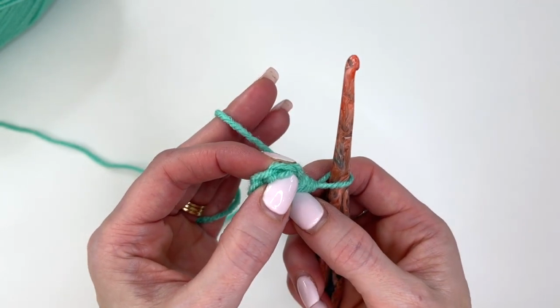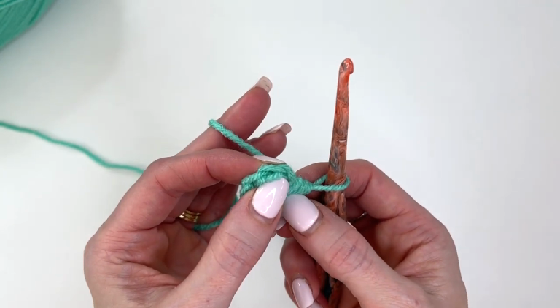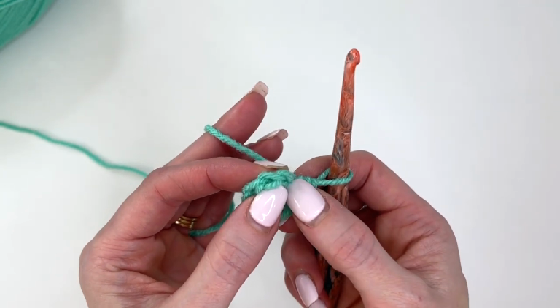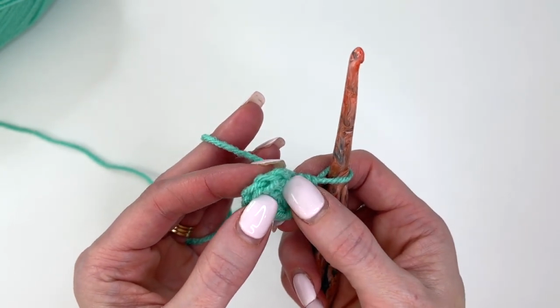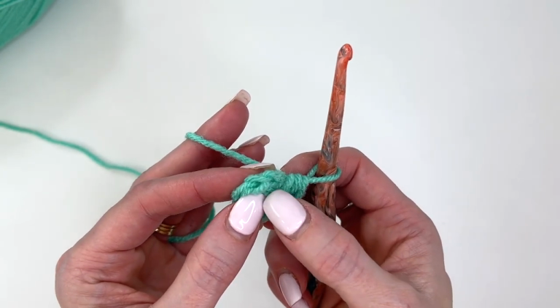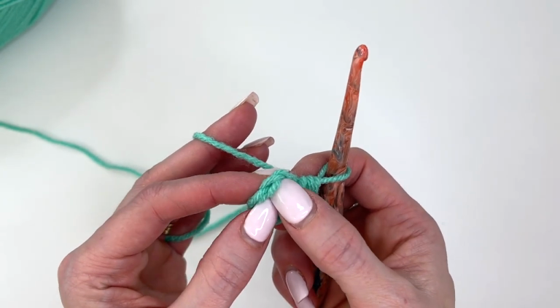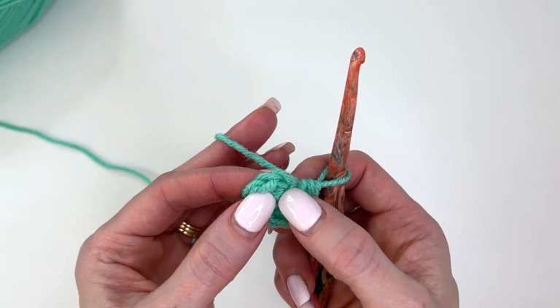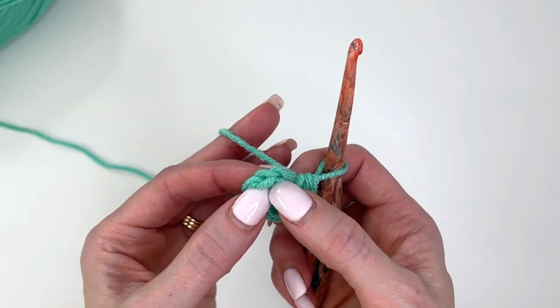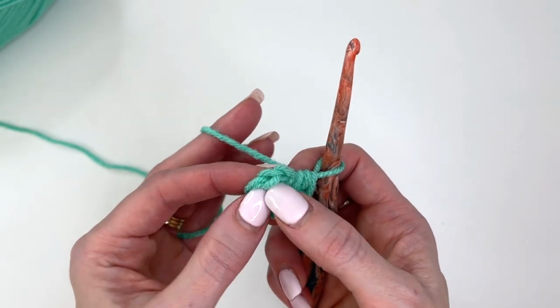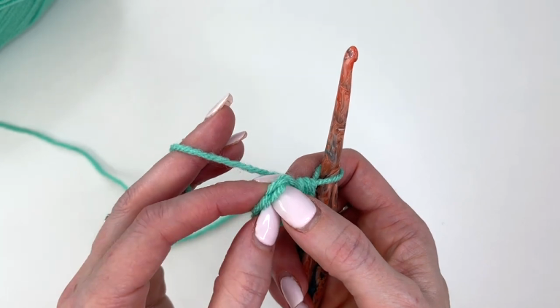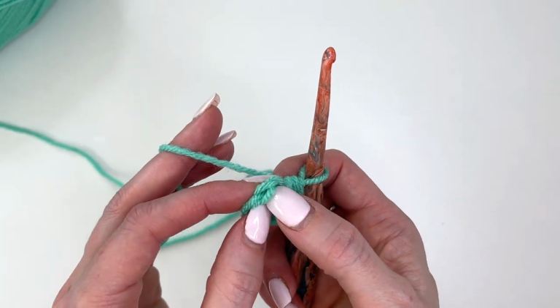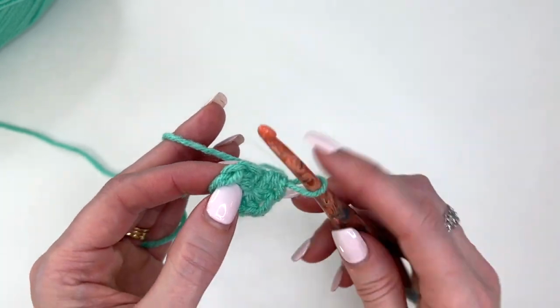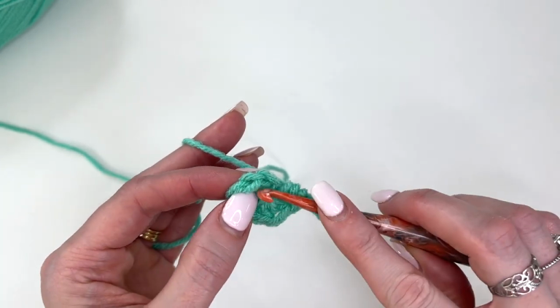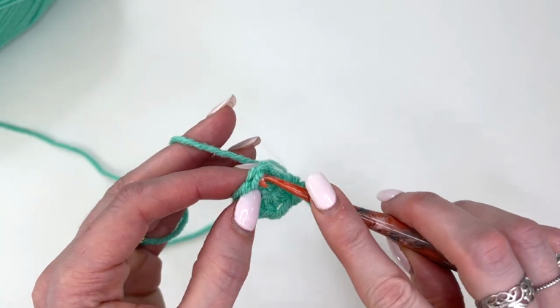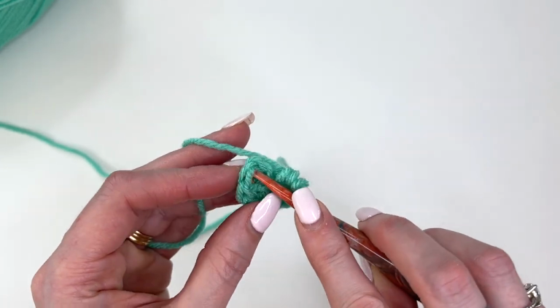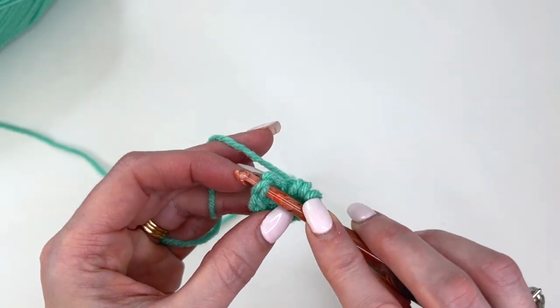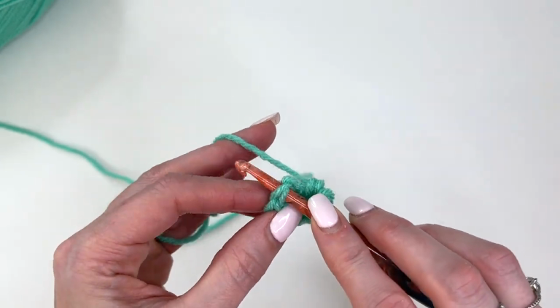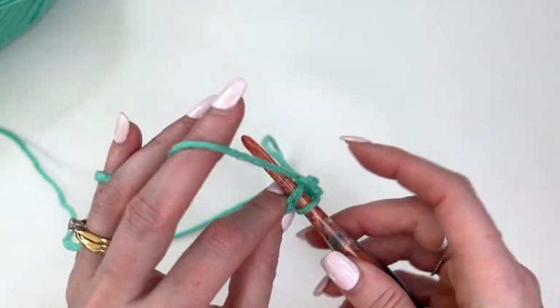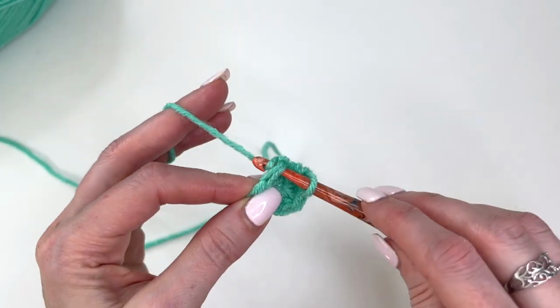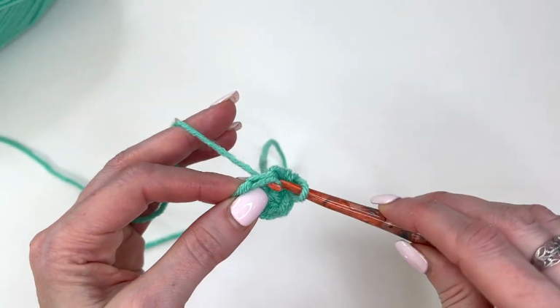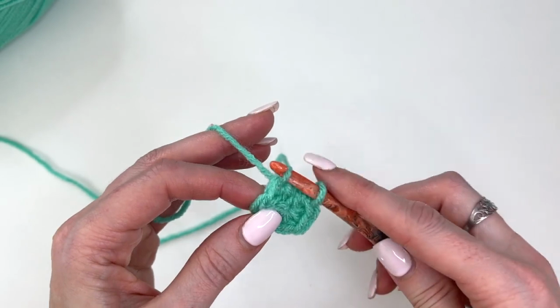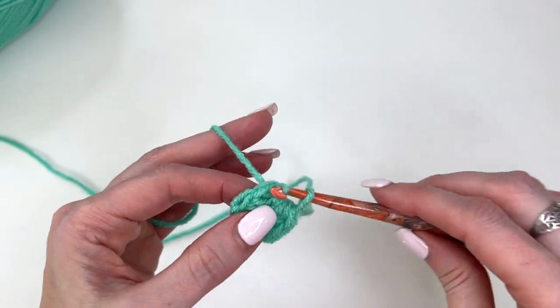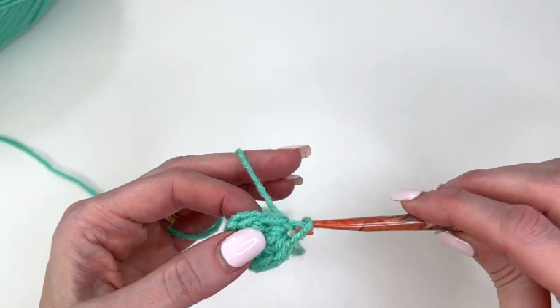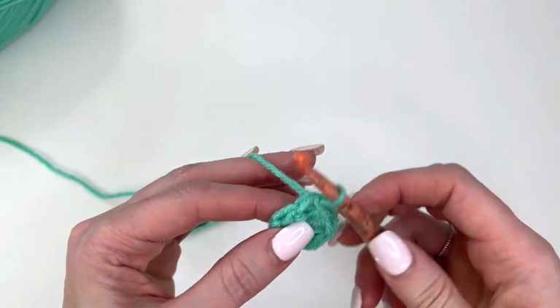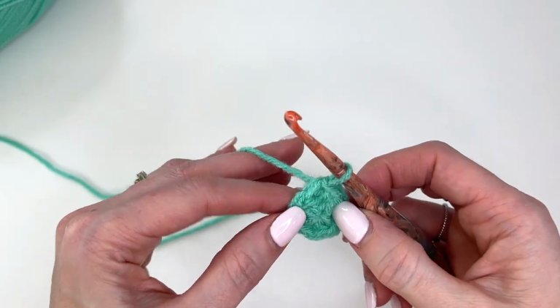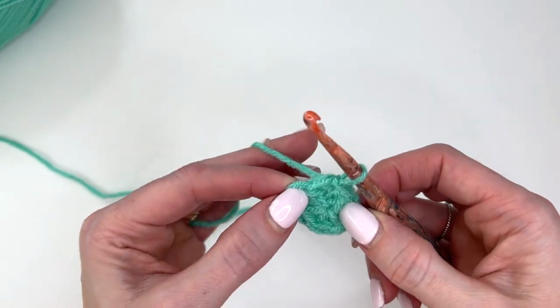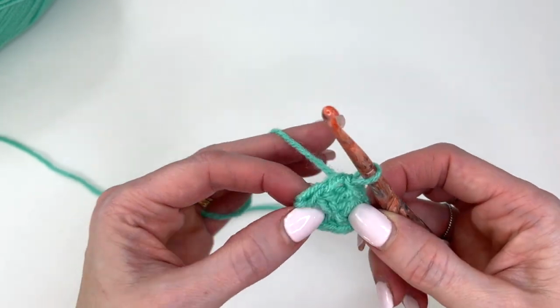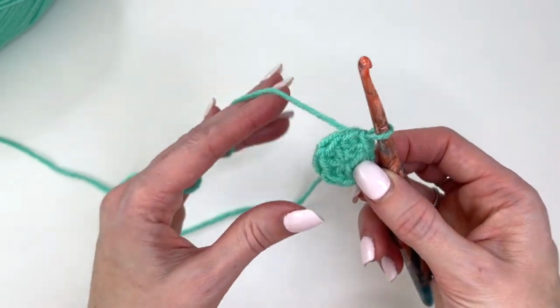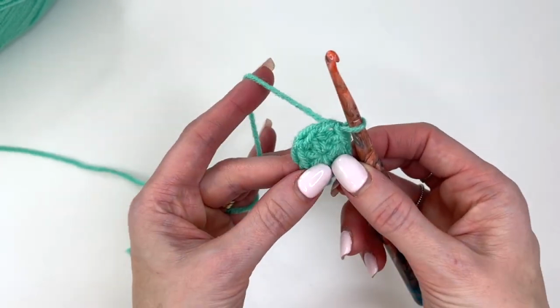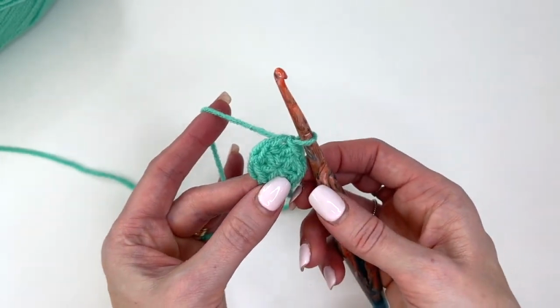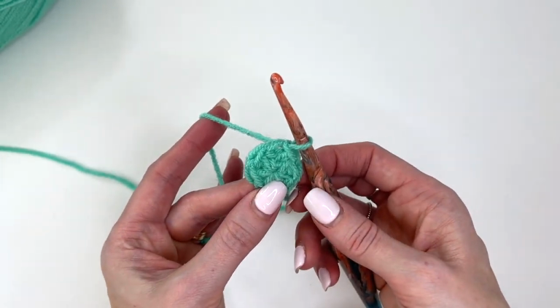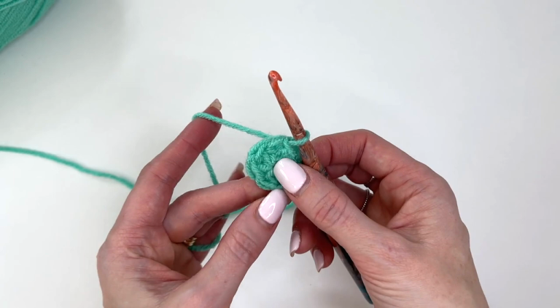This is also a good tip for joining: instead of joining into the chain, join into the top of the stitch. Then you won't have a hole. Pull that and you've joined your circle.